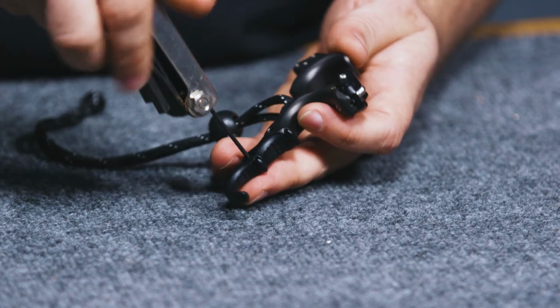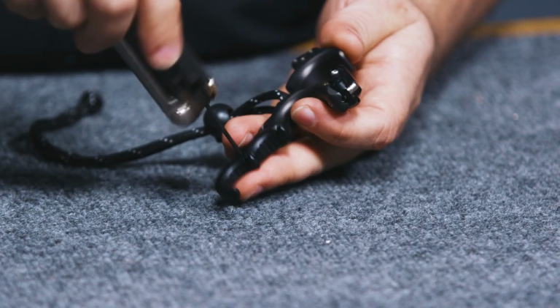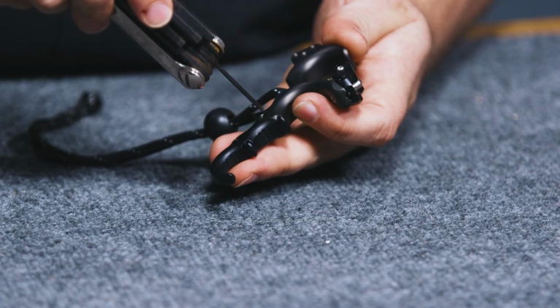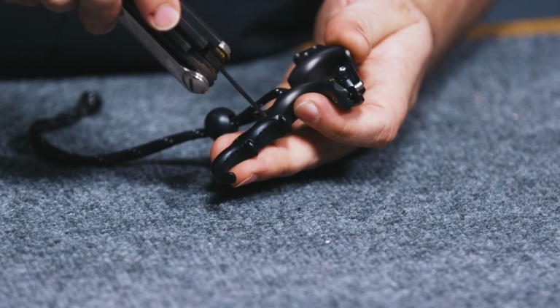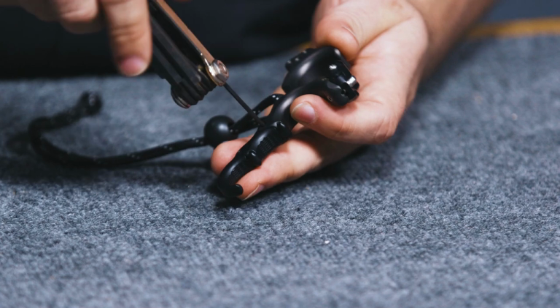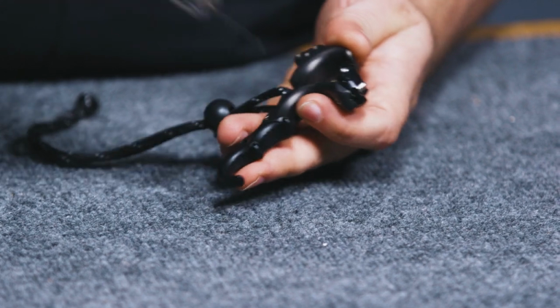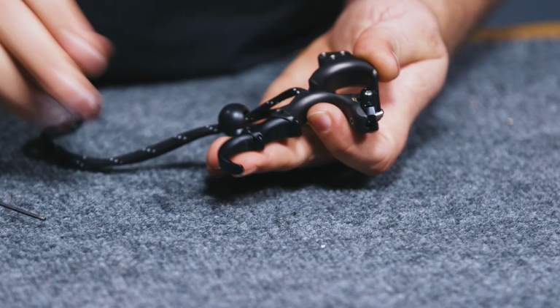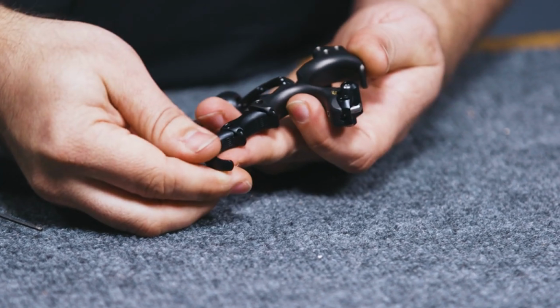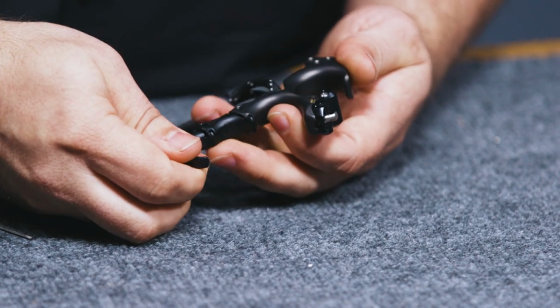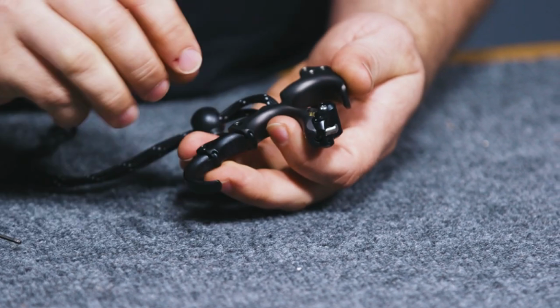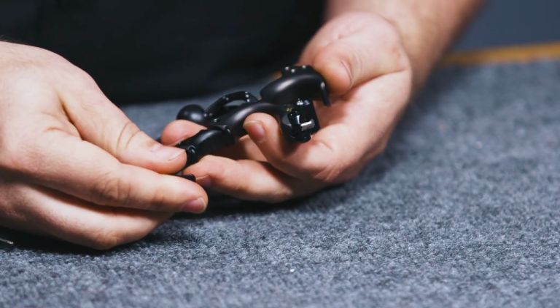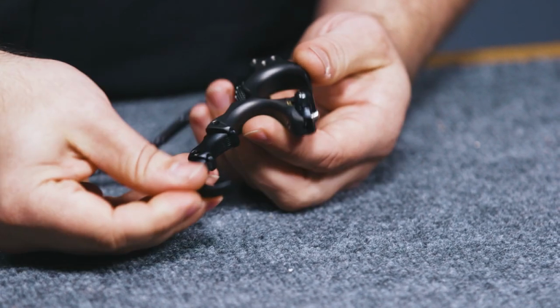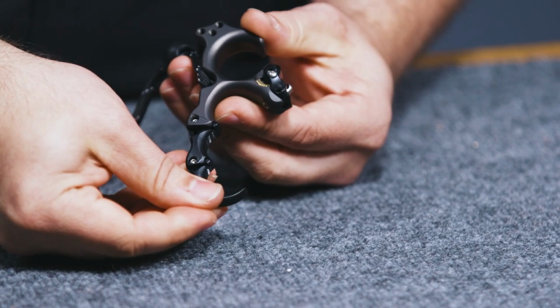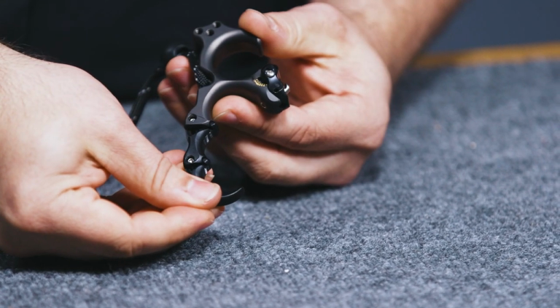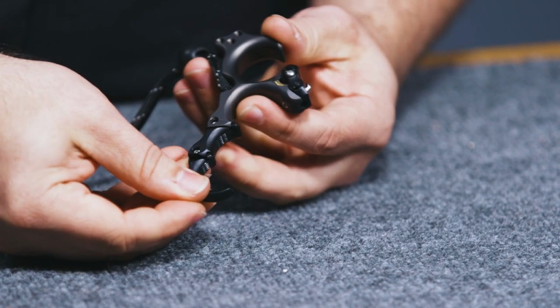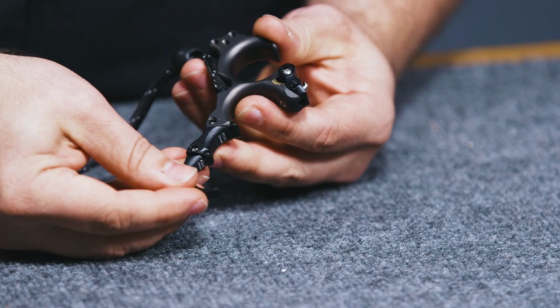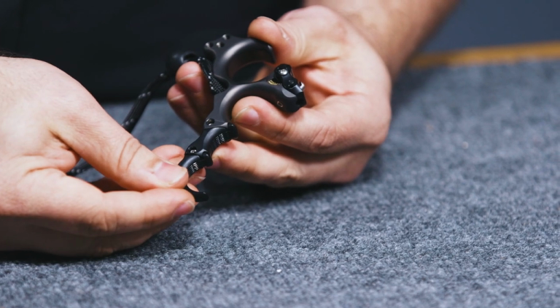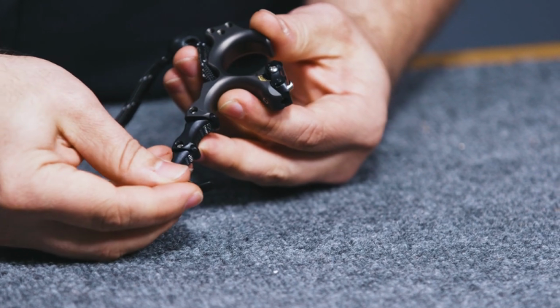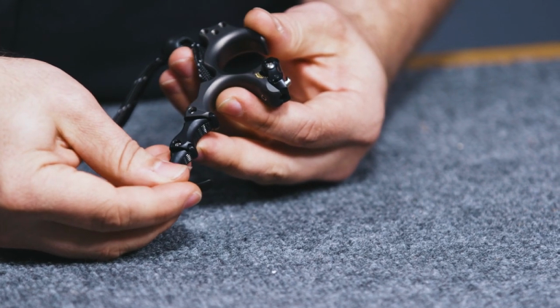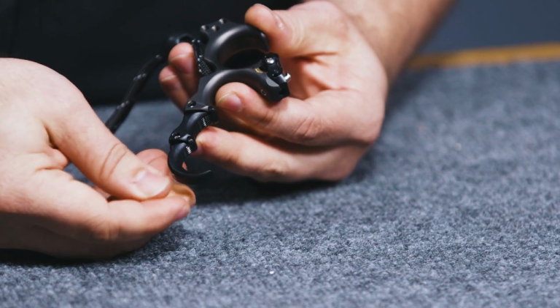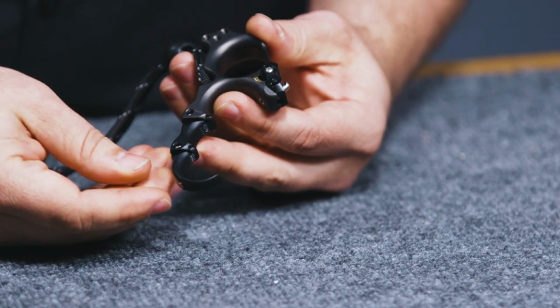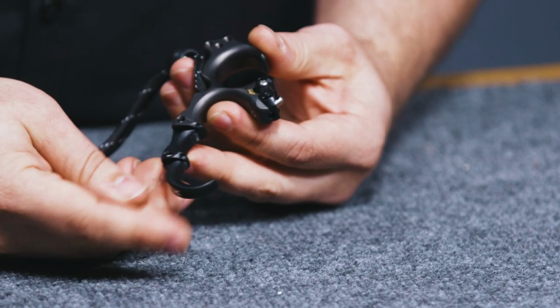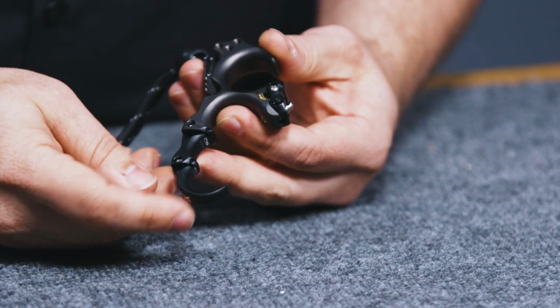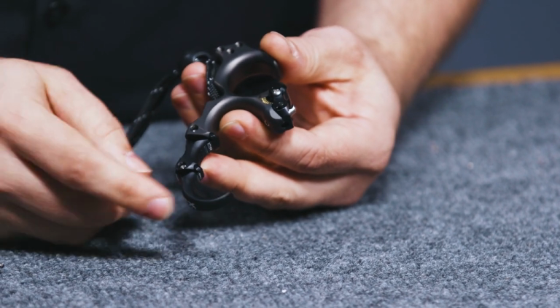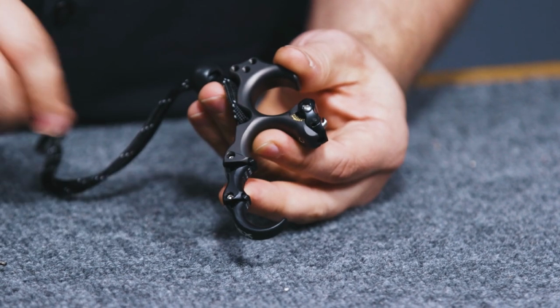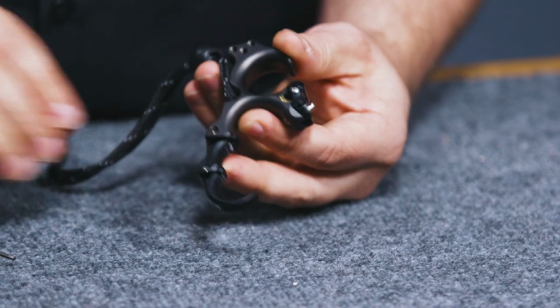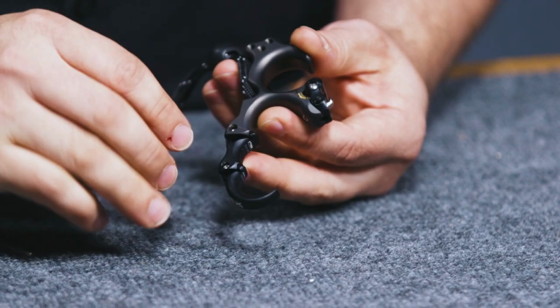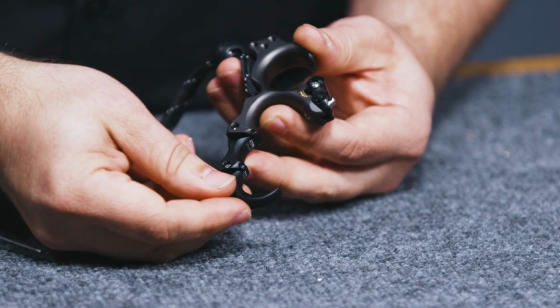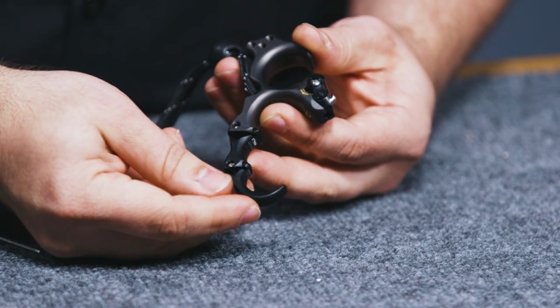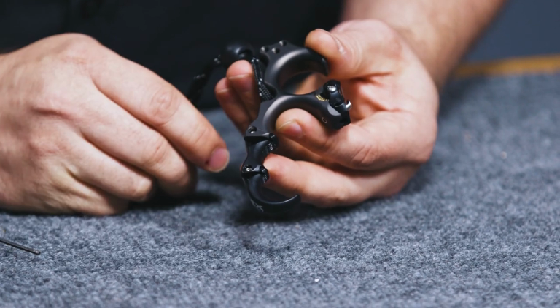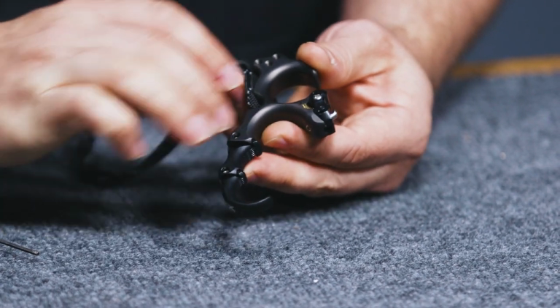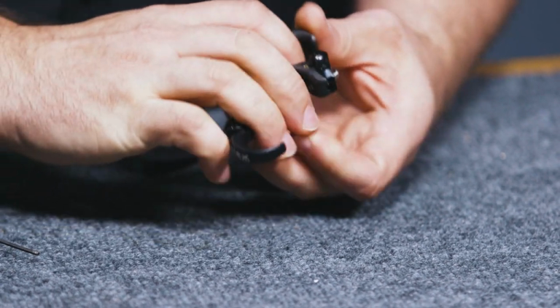With this adjustment, you can really get this guy exactly how you need it to fit — whether you want it to be more straight up and down, or if you like a little bit more sweep, or somewhere in between. You can really bring that fourth hook around to fit into your hand exactly how you want to.